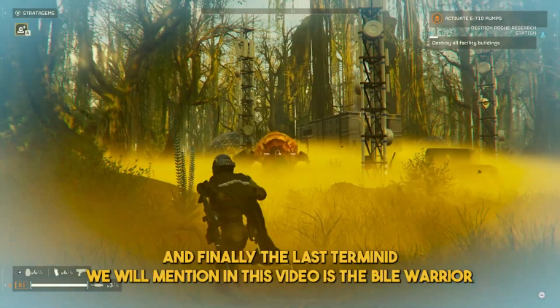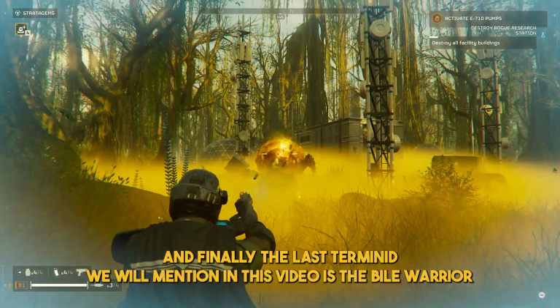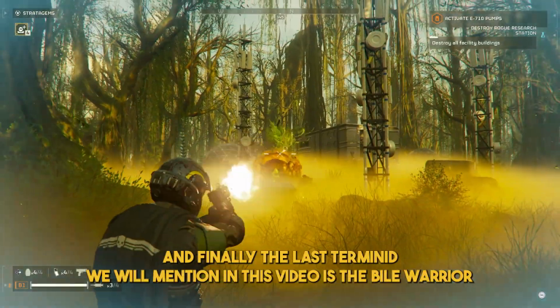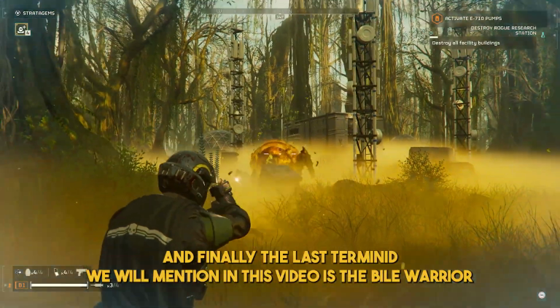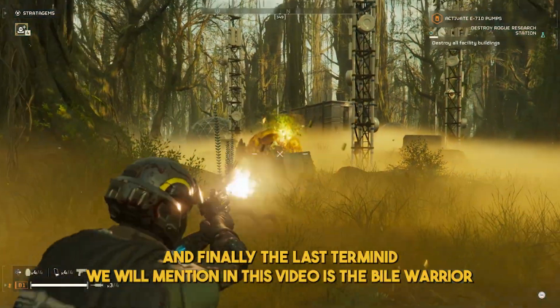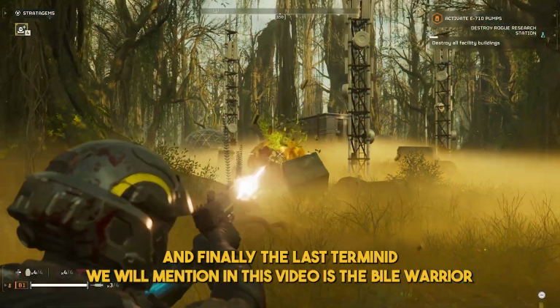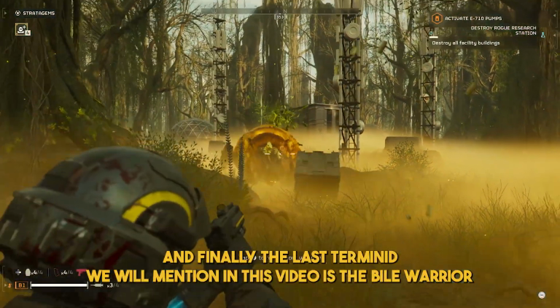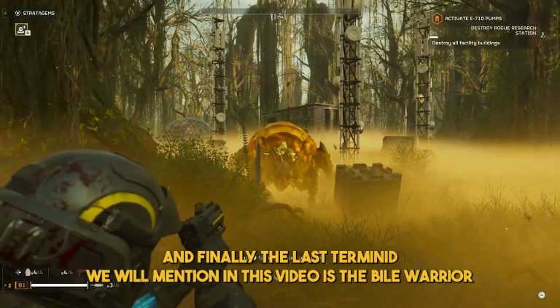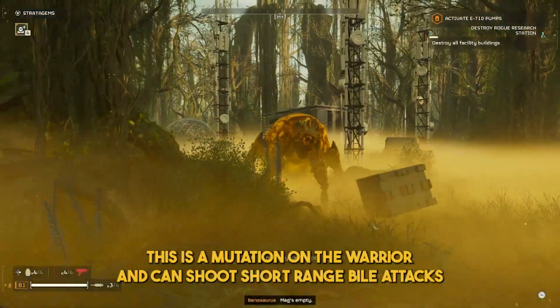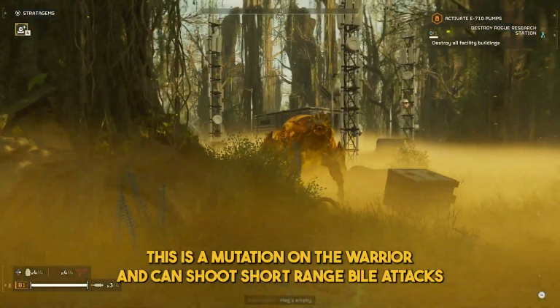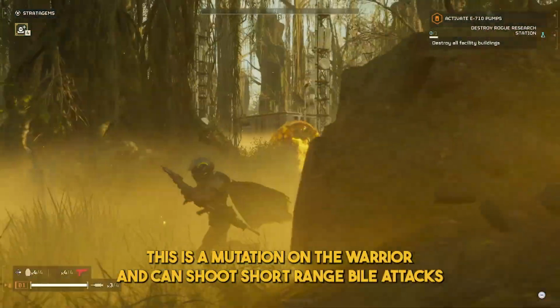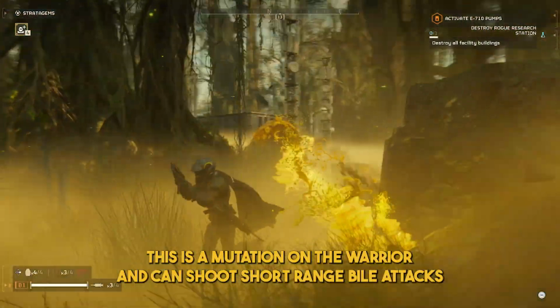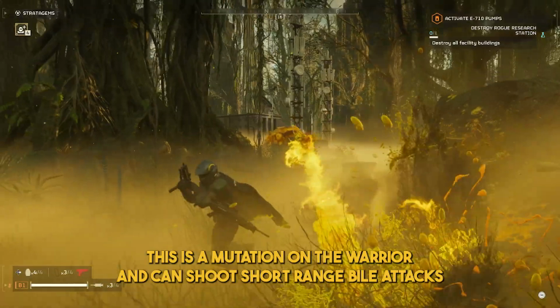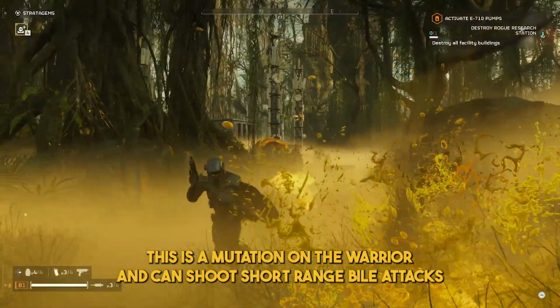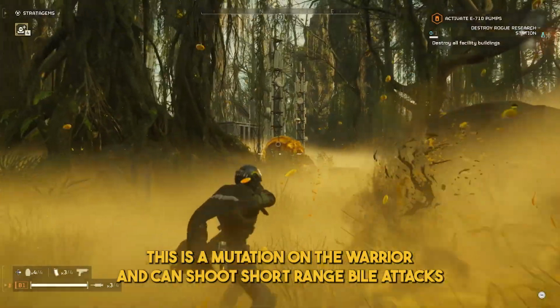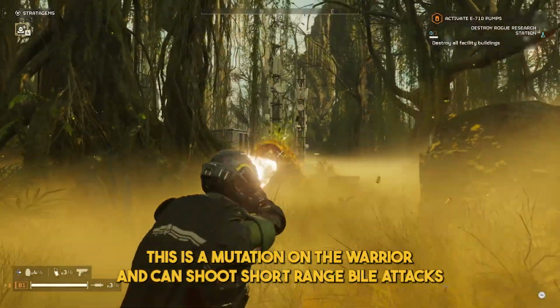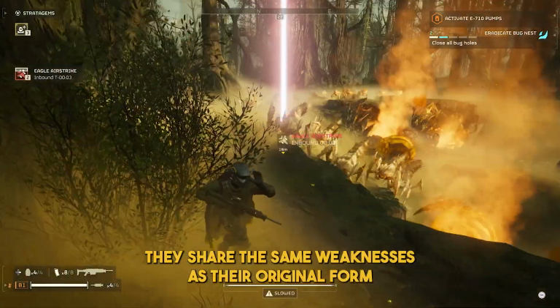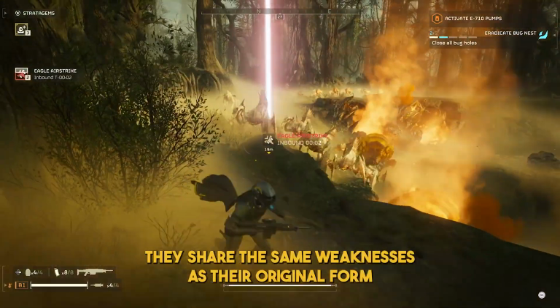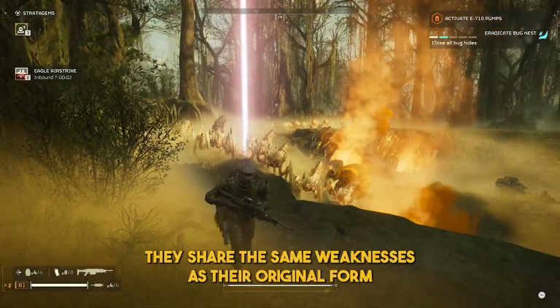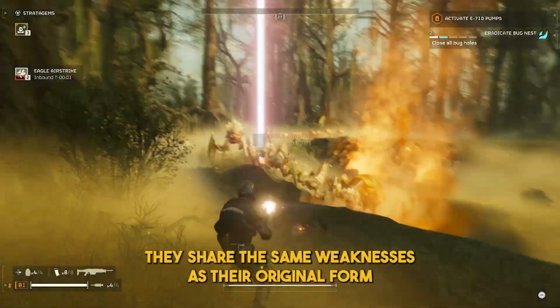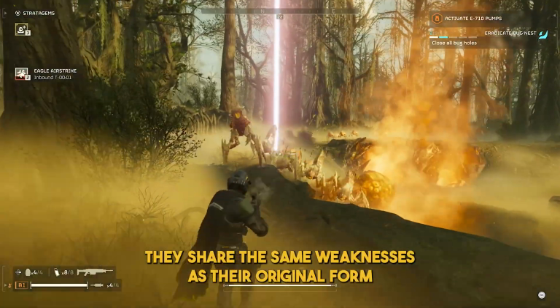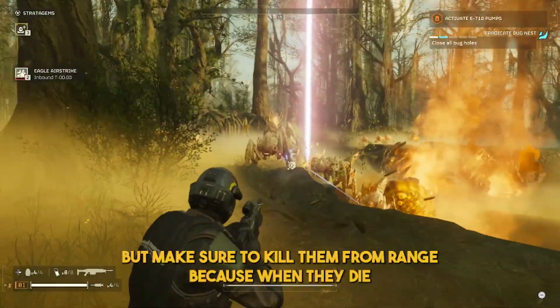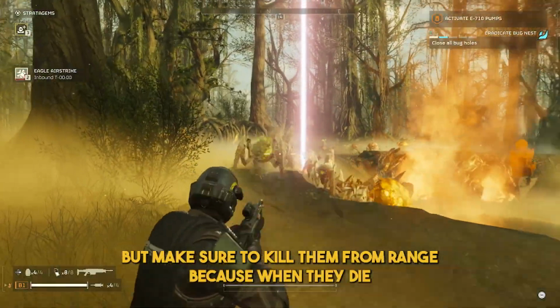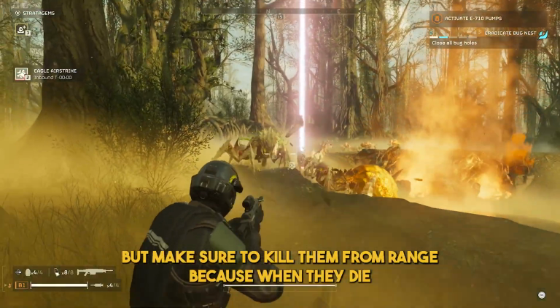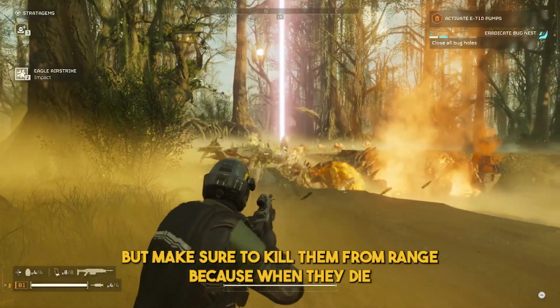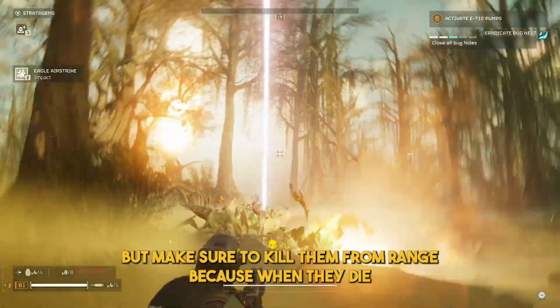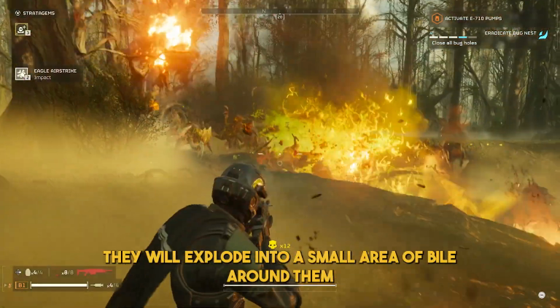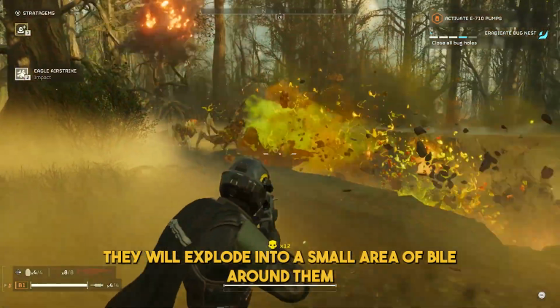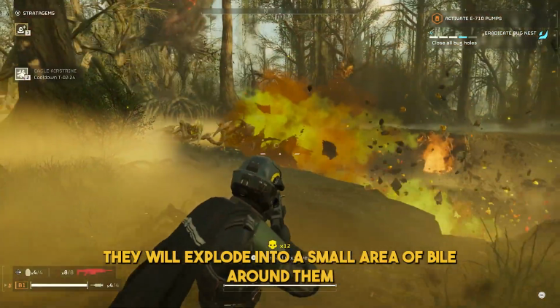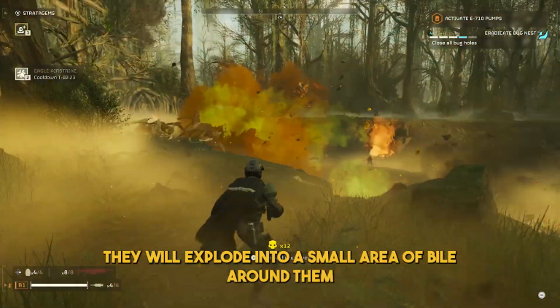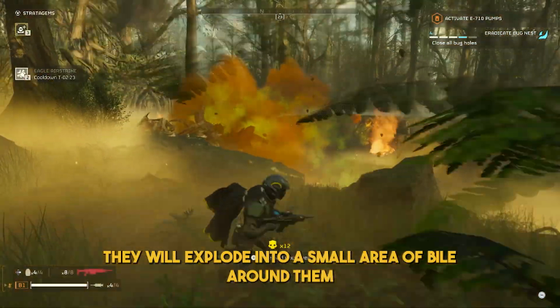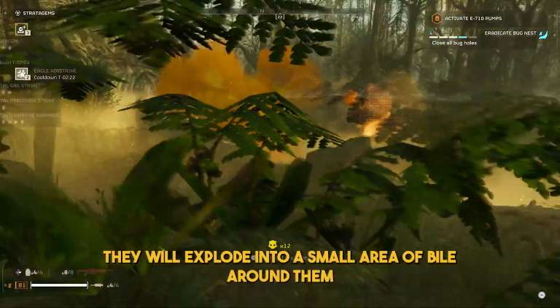The last Terminid we will mention in this video is the Bile Warrior. This is a mutation on the Warrior and can shoot short-range bile attacks. They share the same weaknesses as their original form, but make sure to kill them from range, because when they die, they will explode into a small area of bile around them.